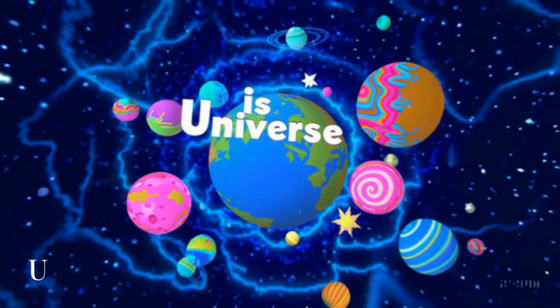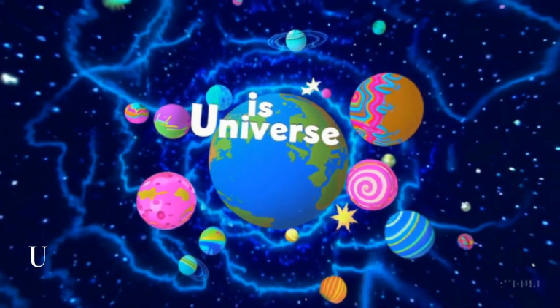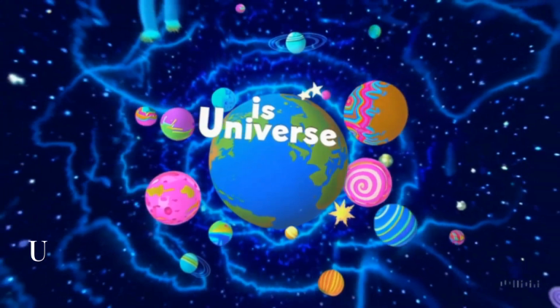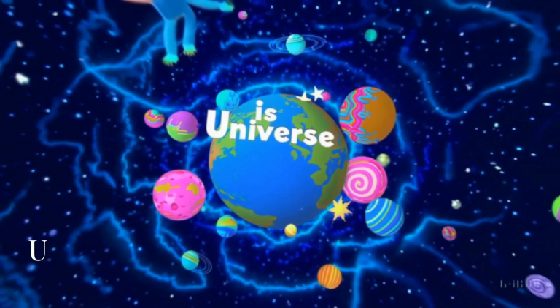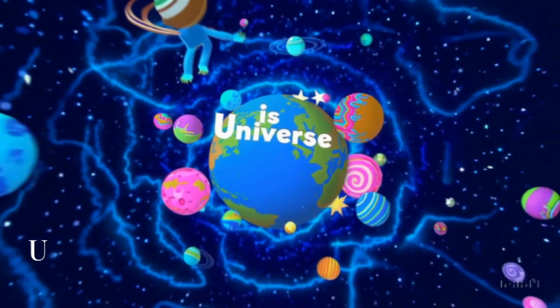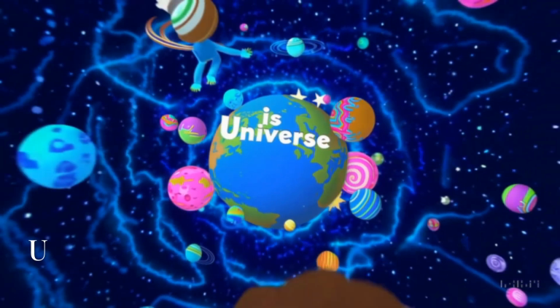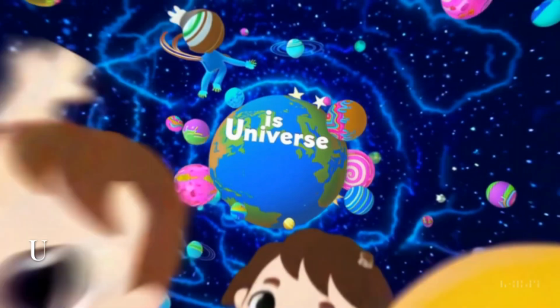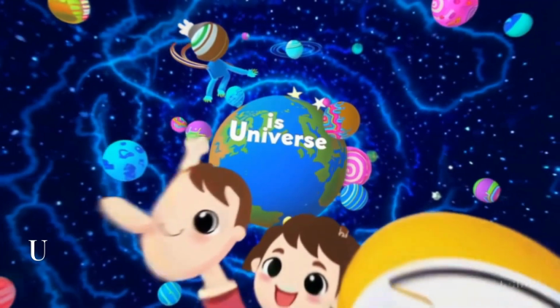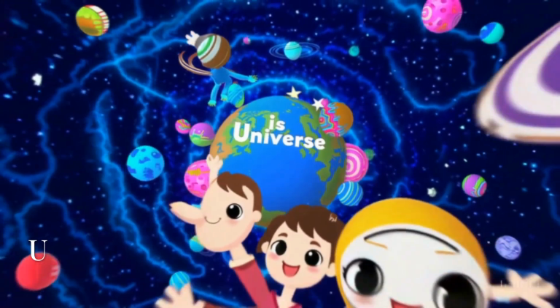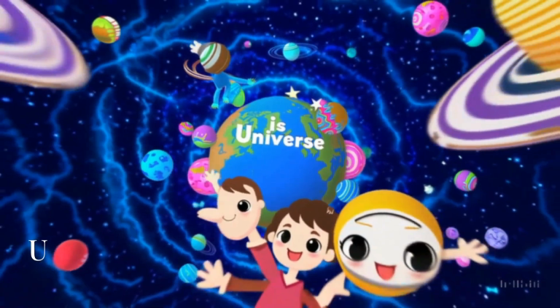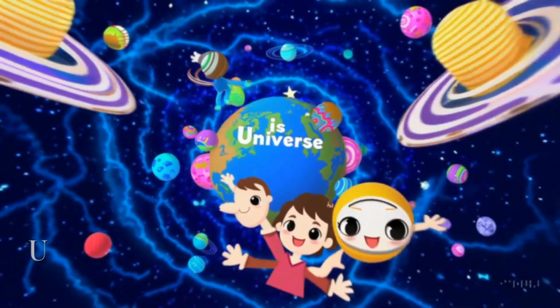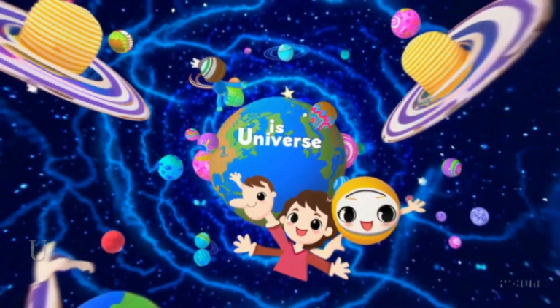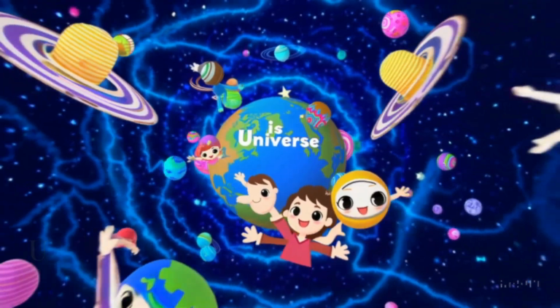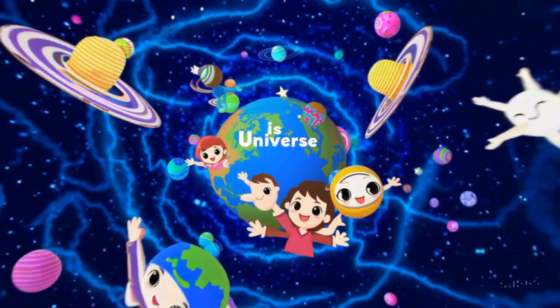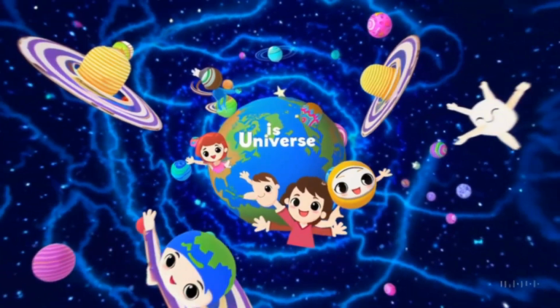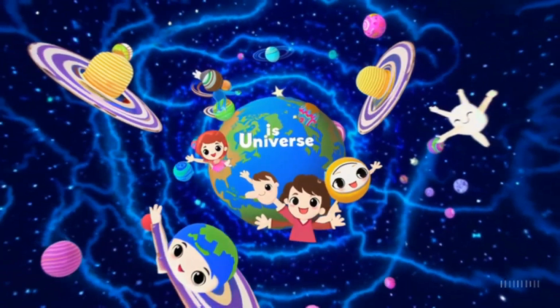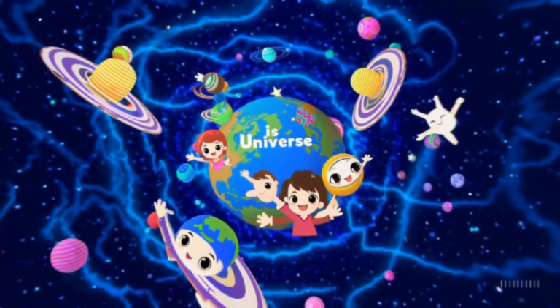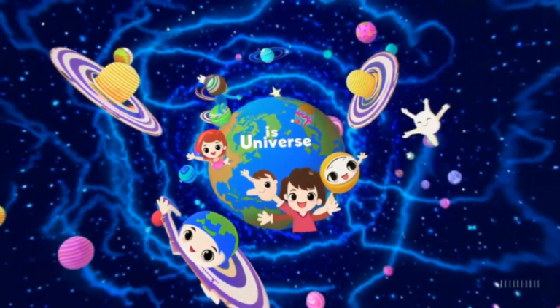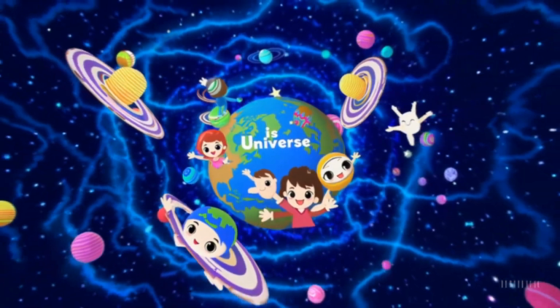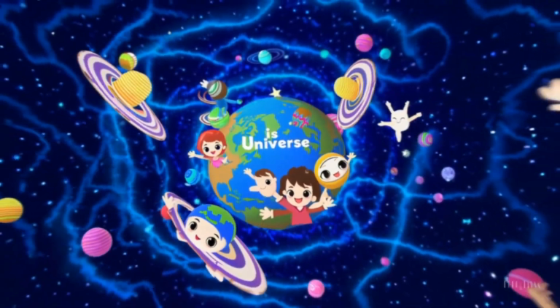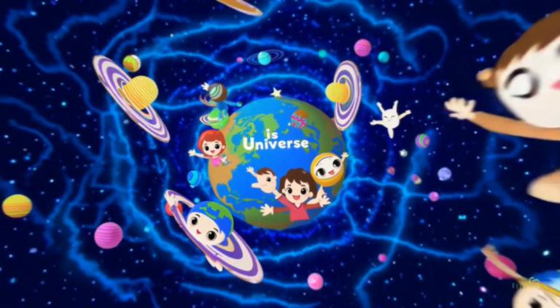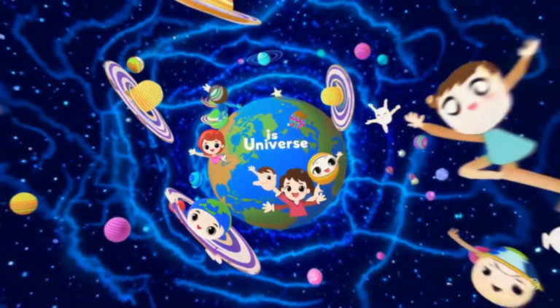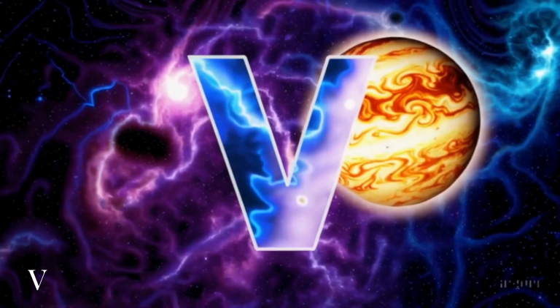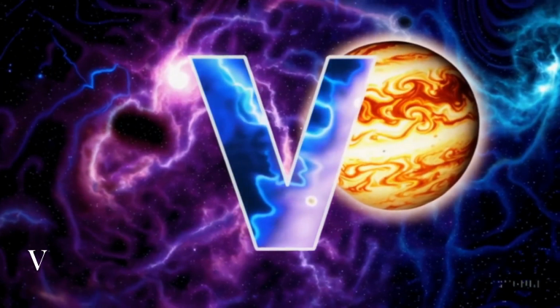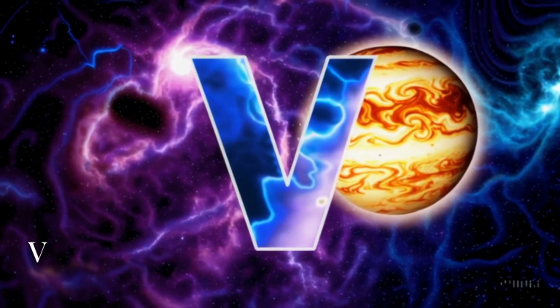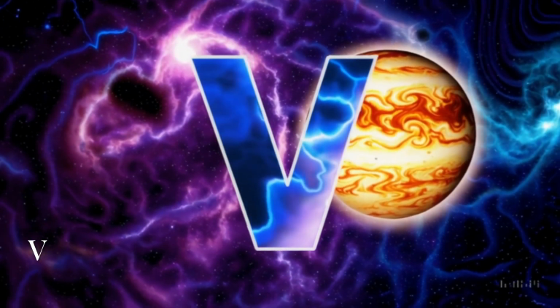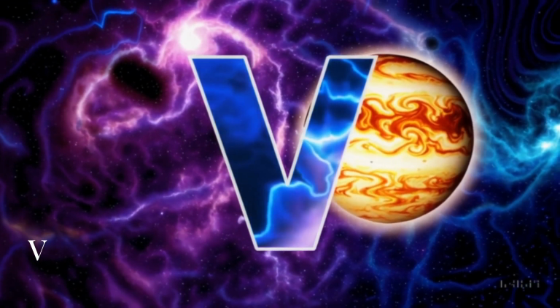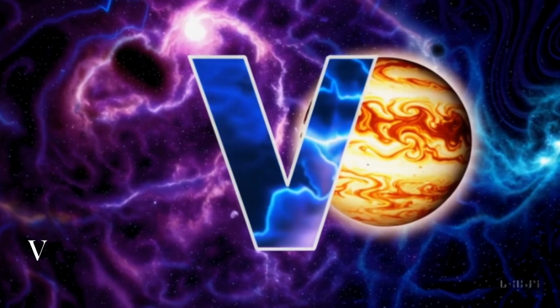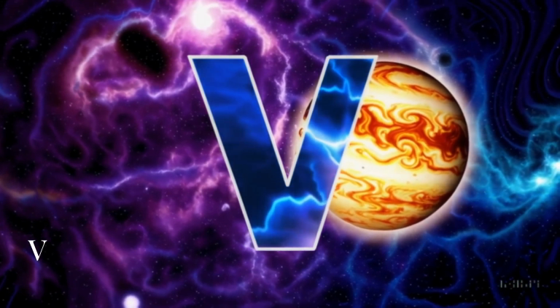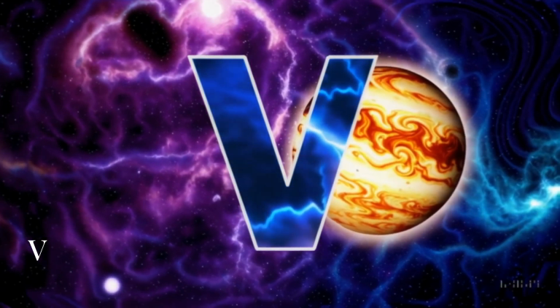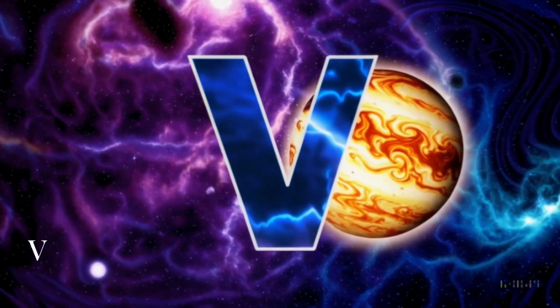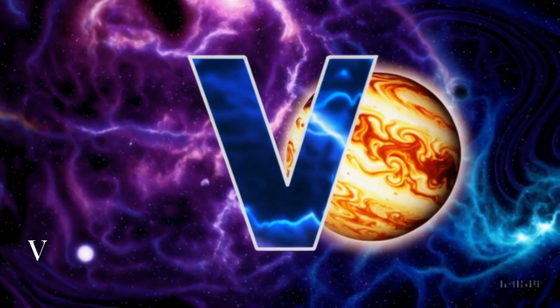U is for universe — that means everything in space: planets, stars, galaxies, even you and me. V is for Venus, the hottest planet near the sun. It glows super bright in the sky.